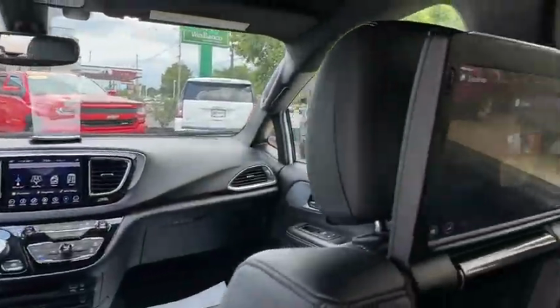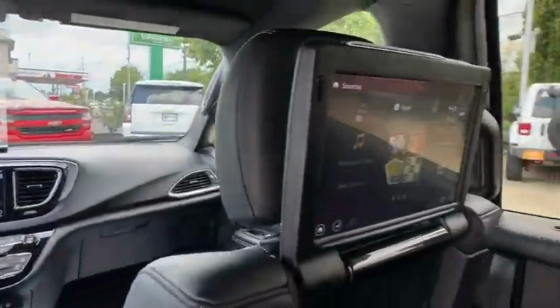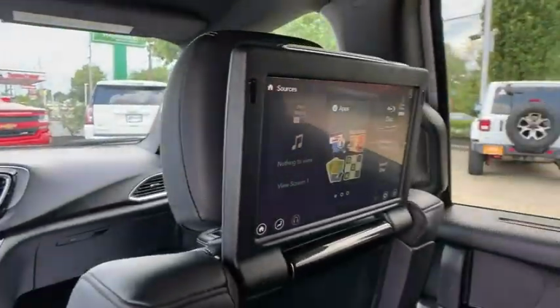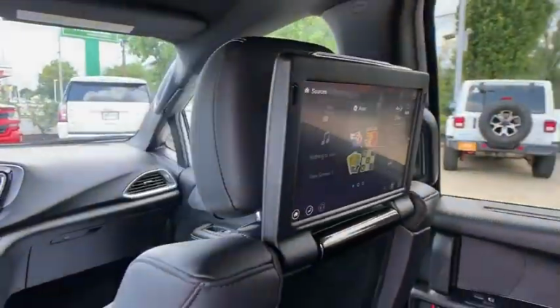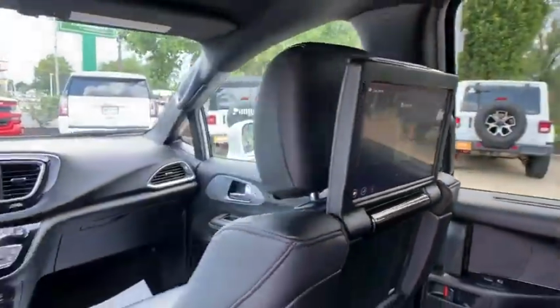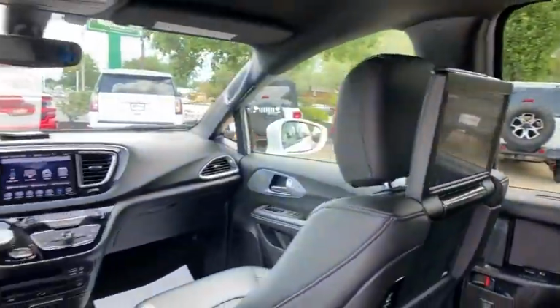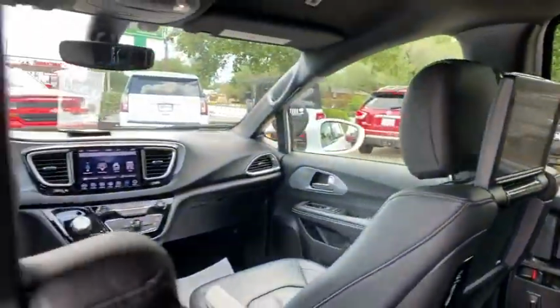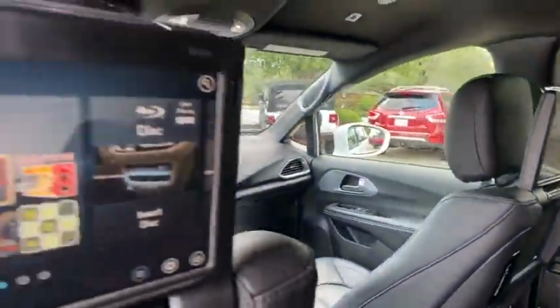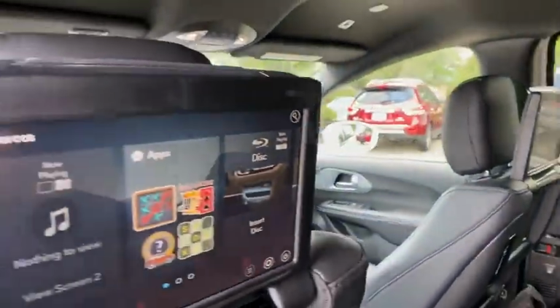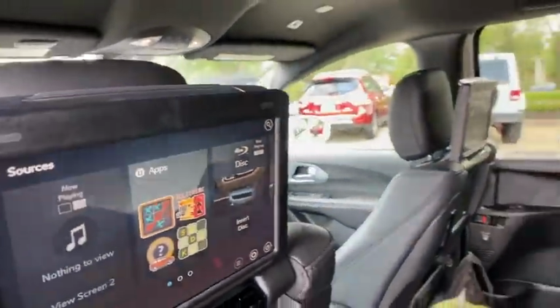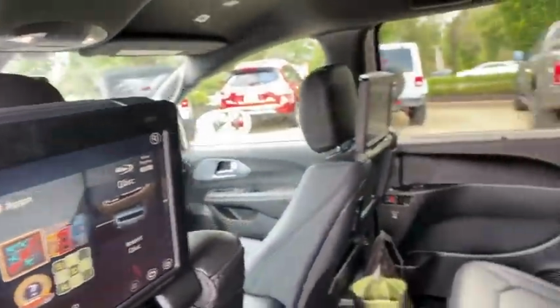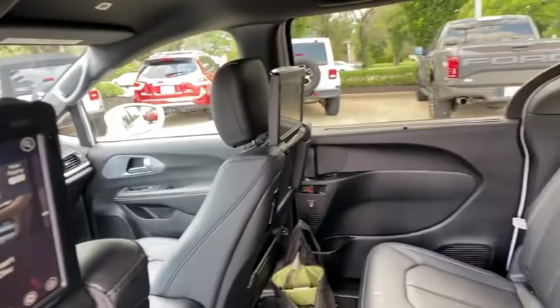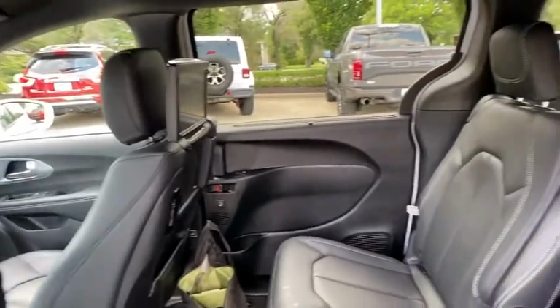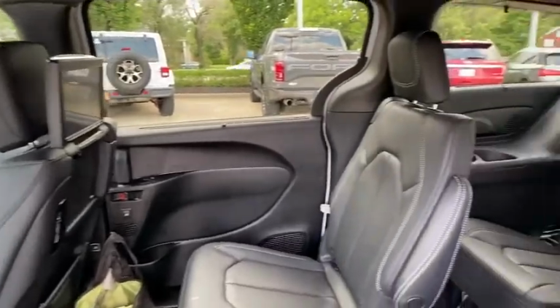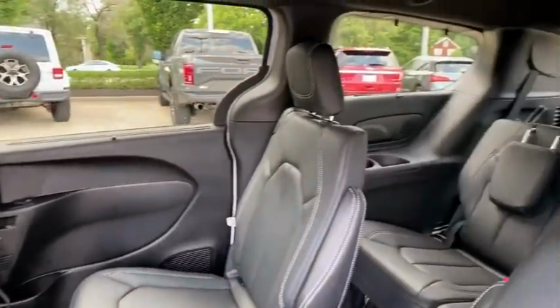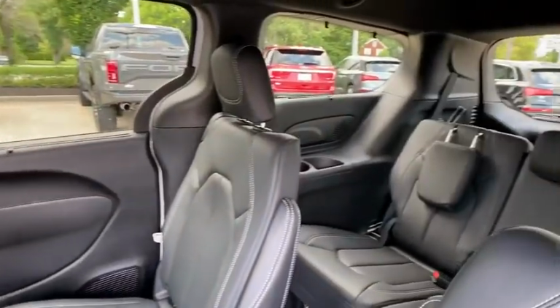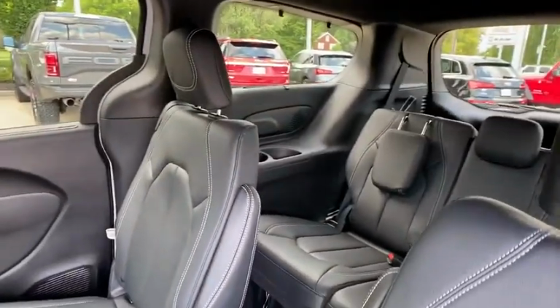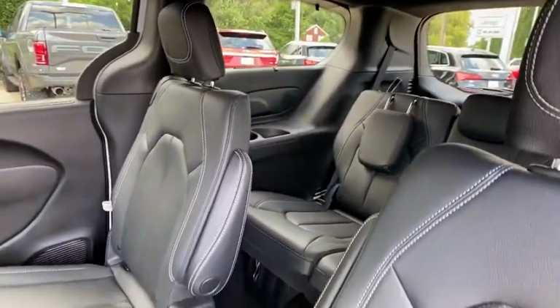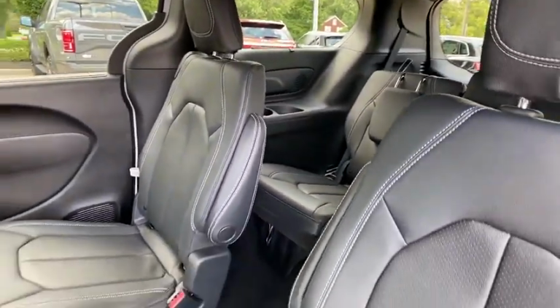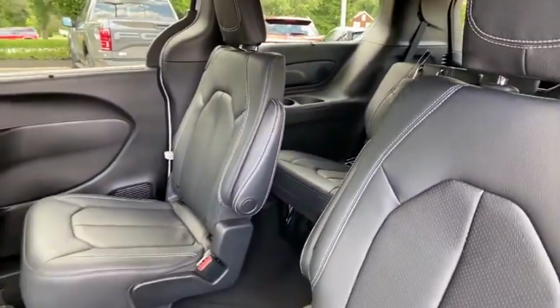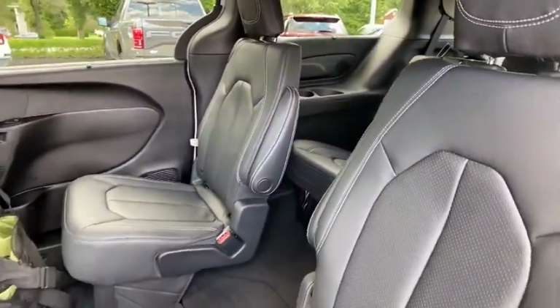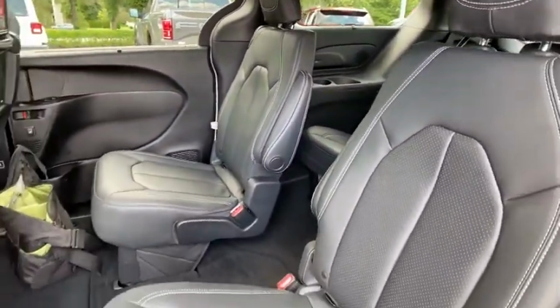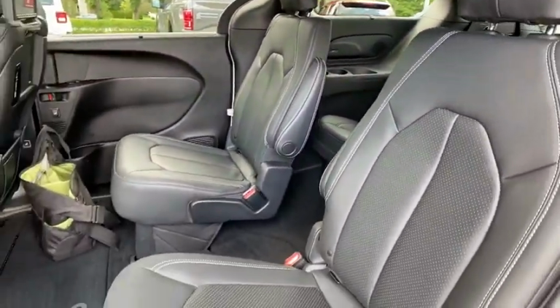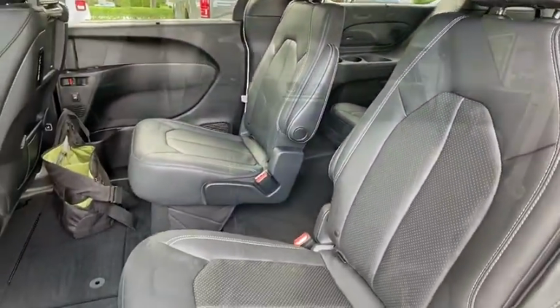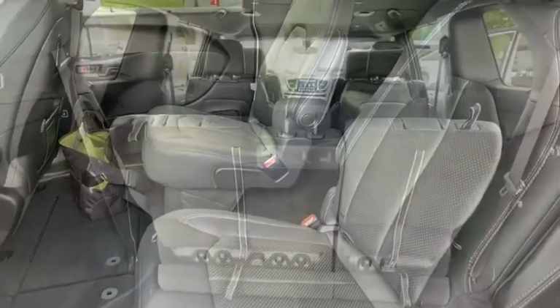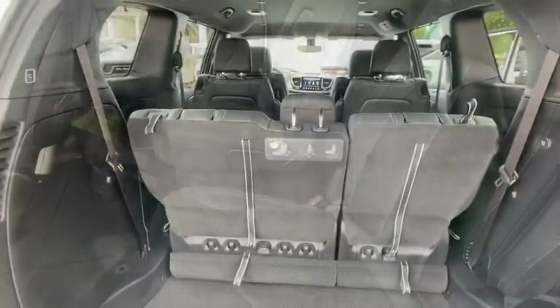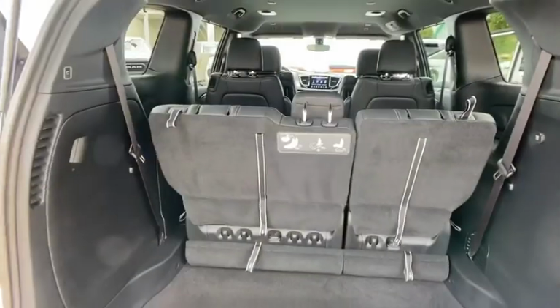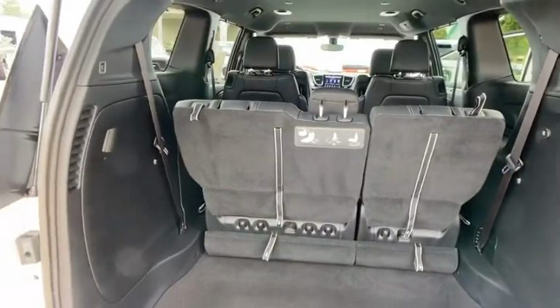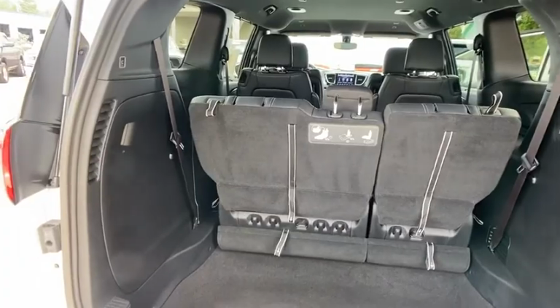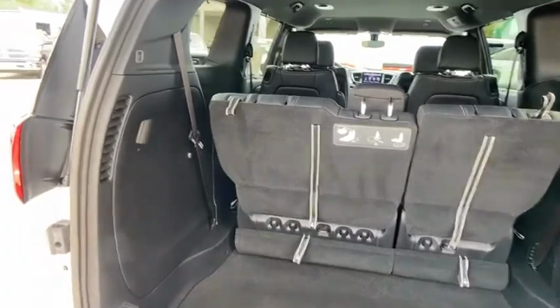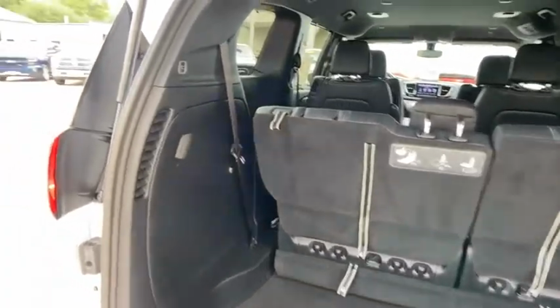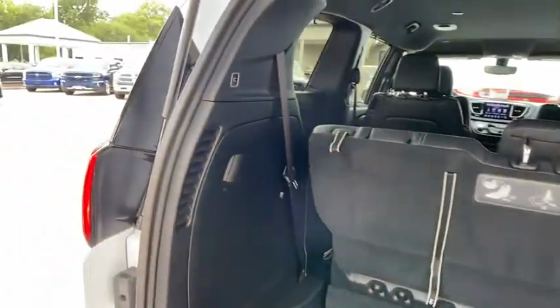Security system, electronic stability control, power windows, fog lights, rear window defroster, compass, CD player, heated steering wheel, heated front seat.